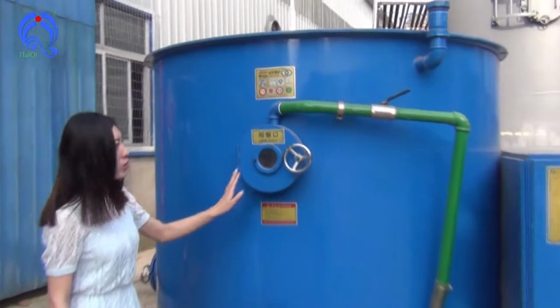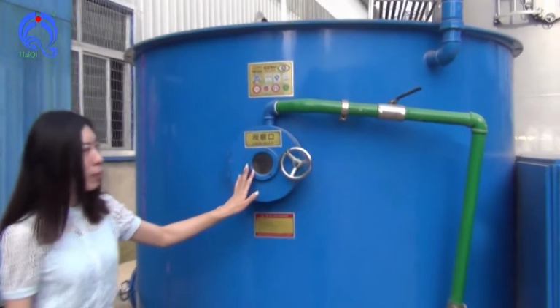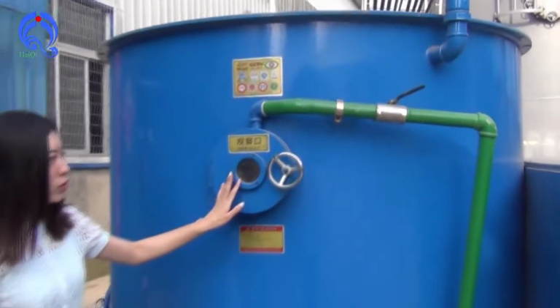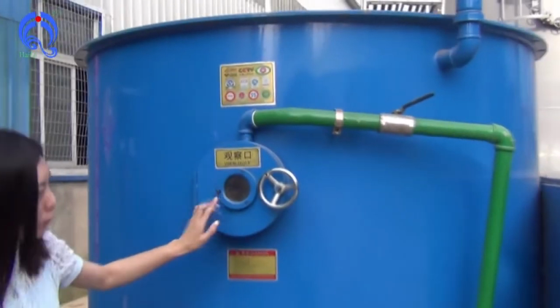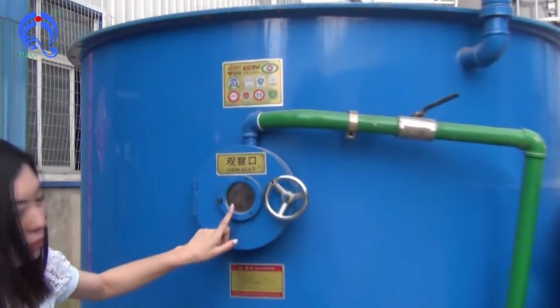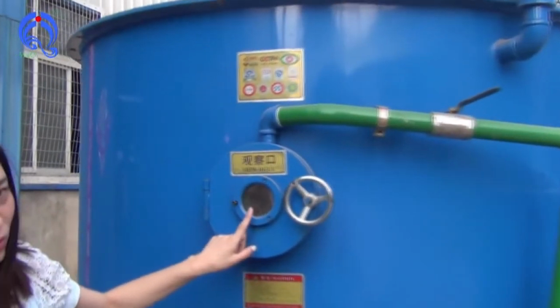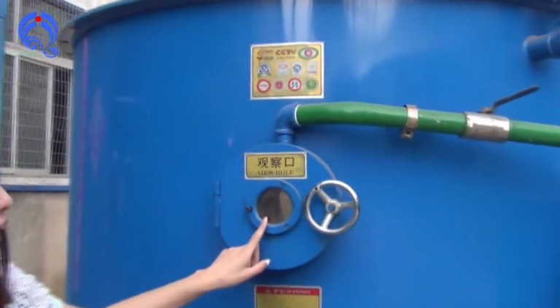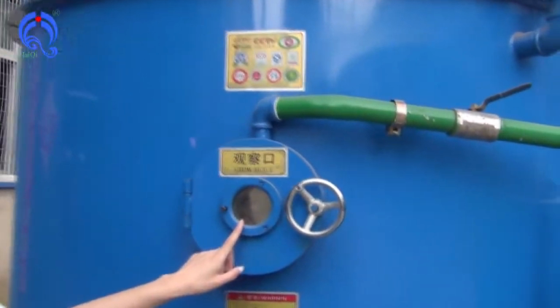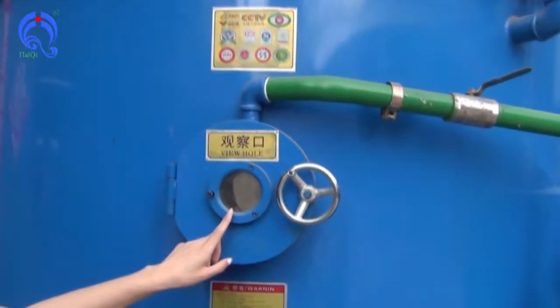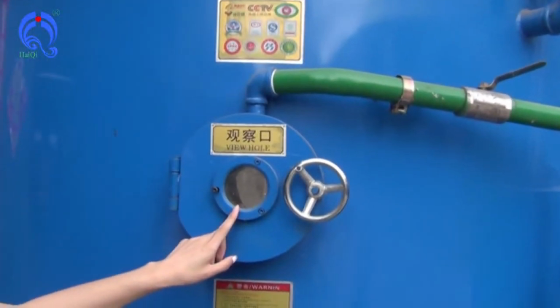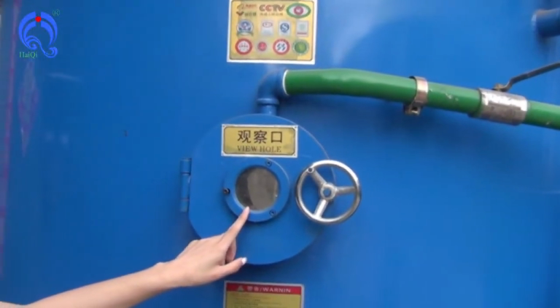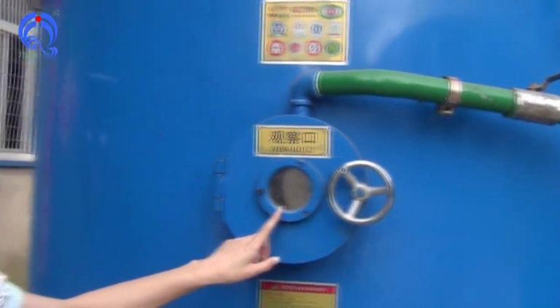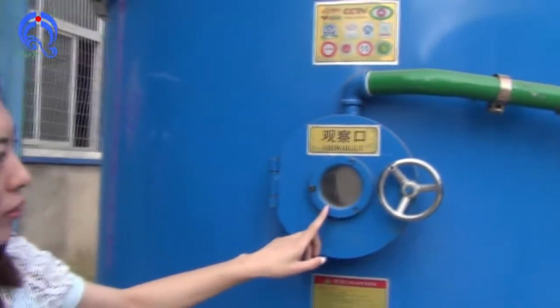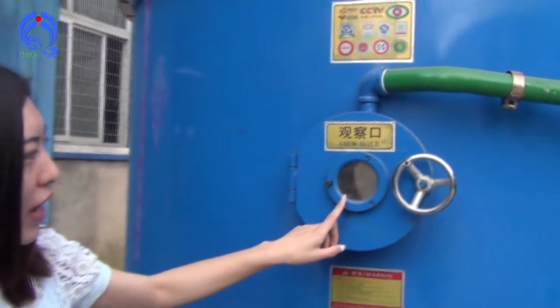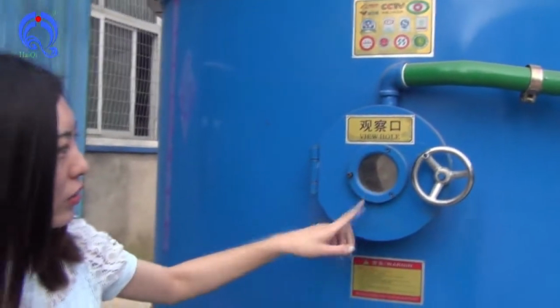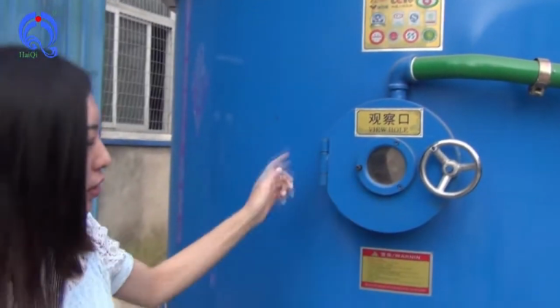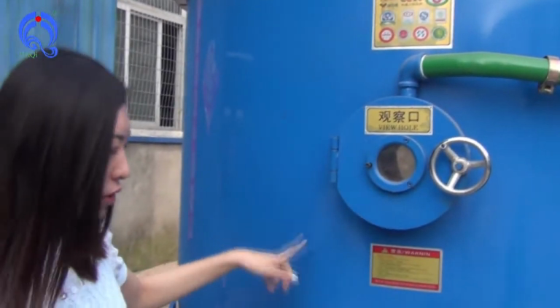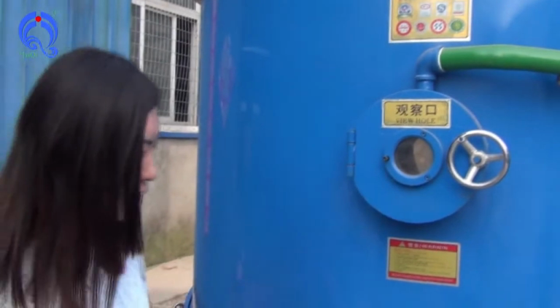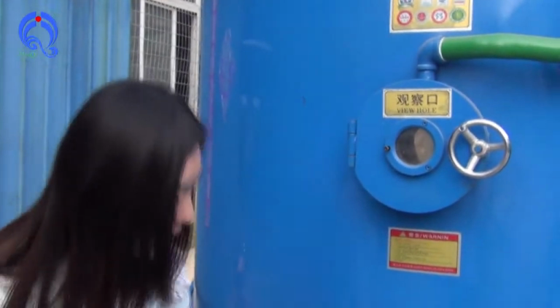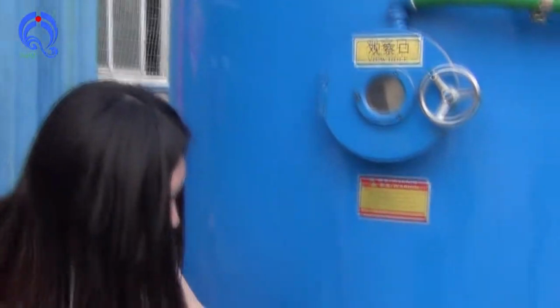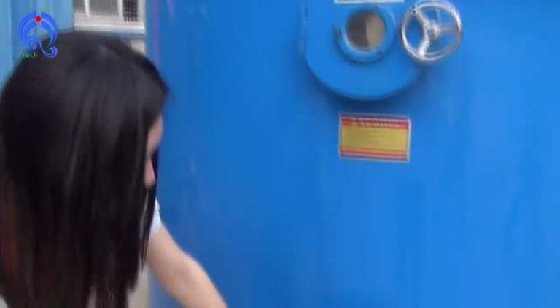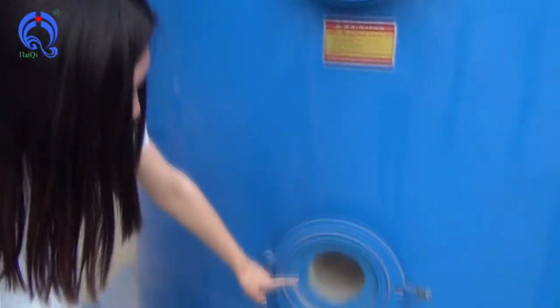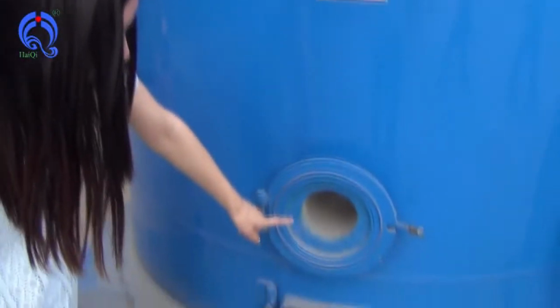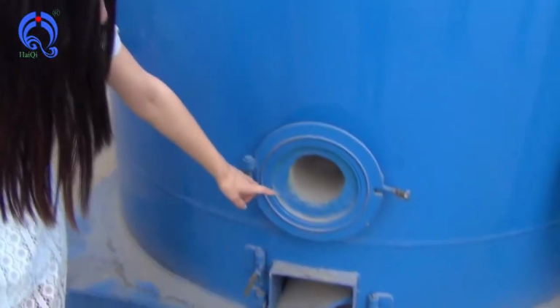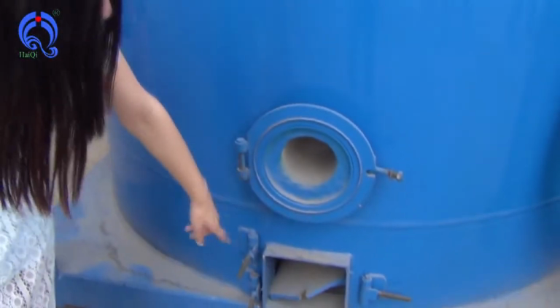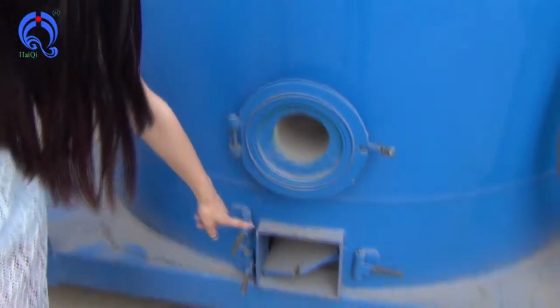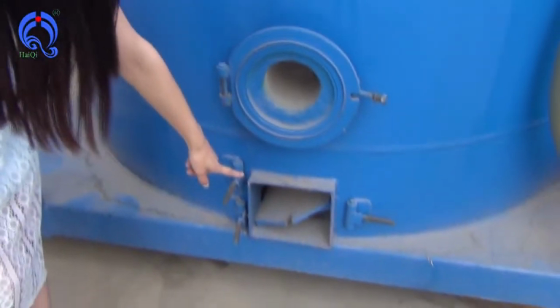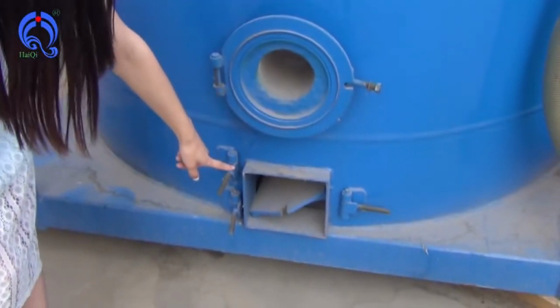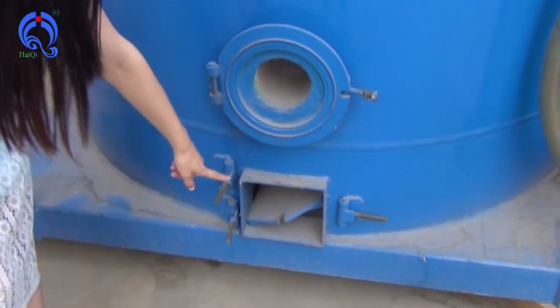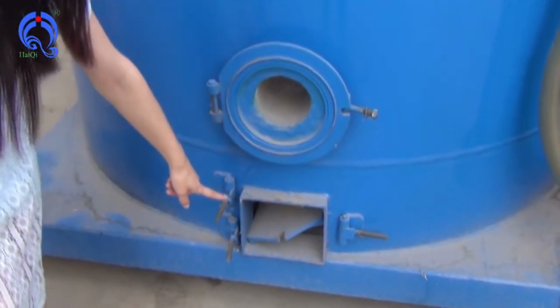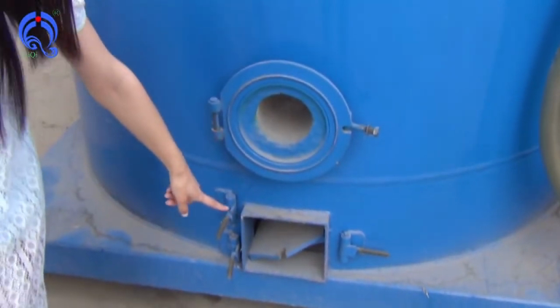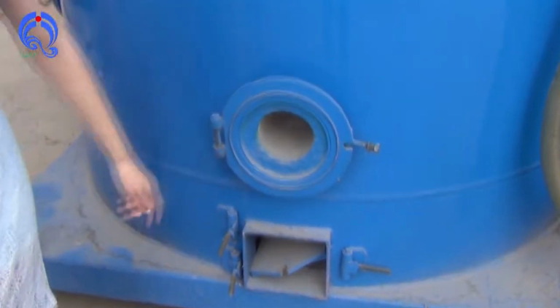It is very hot. From this, we can see the burners in the furnace. This is an ignitor, and this is a discharge hole.